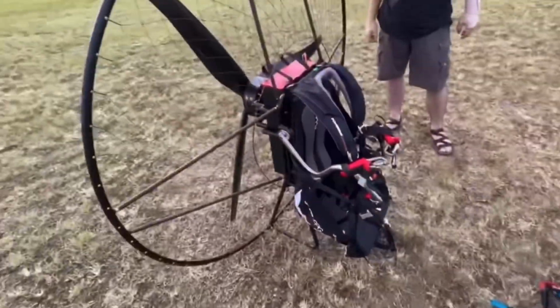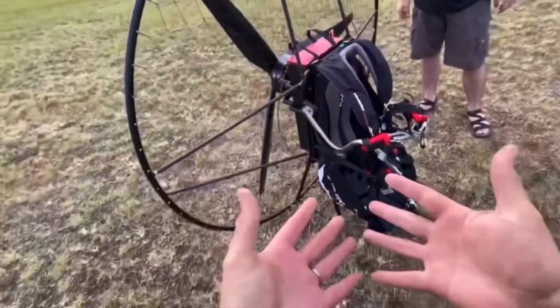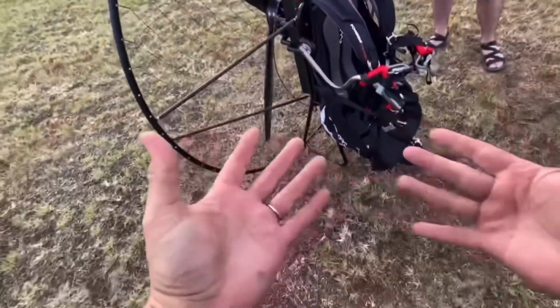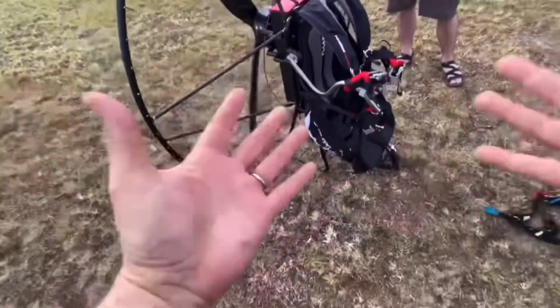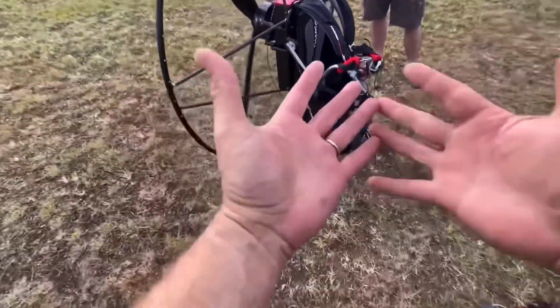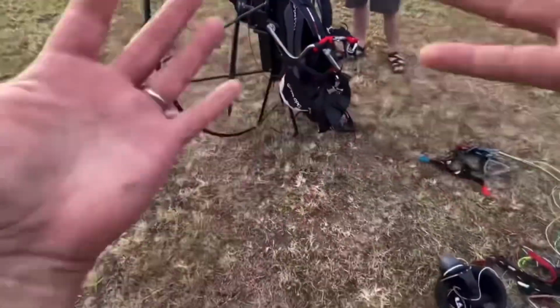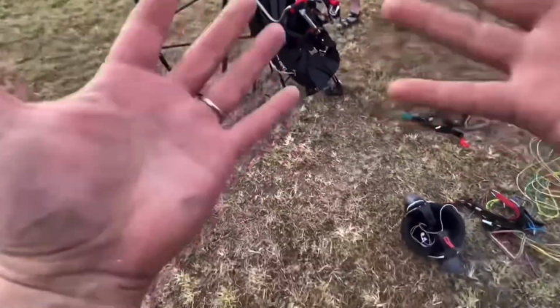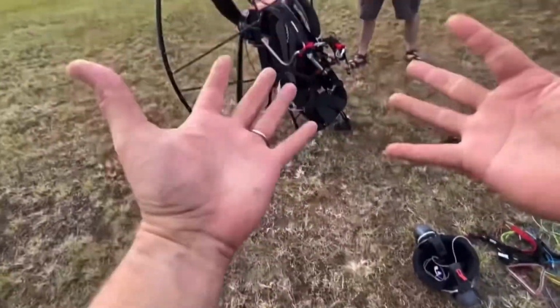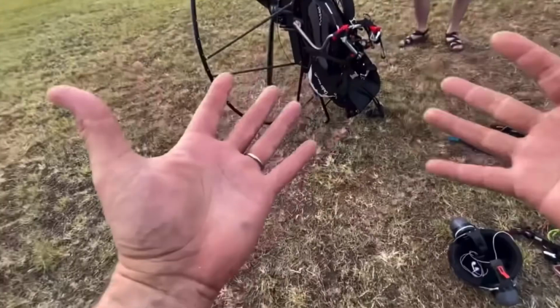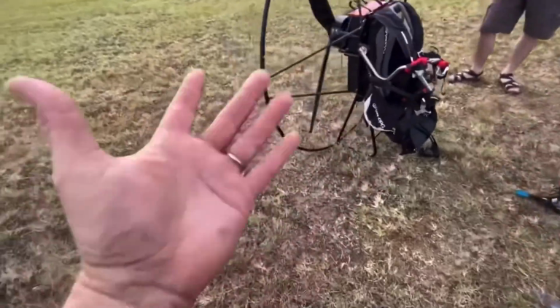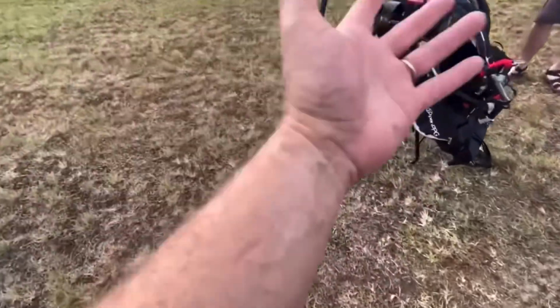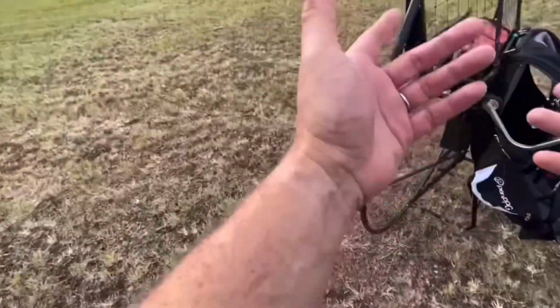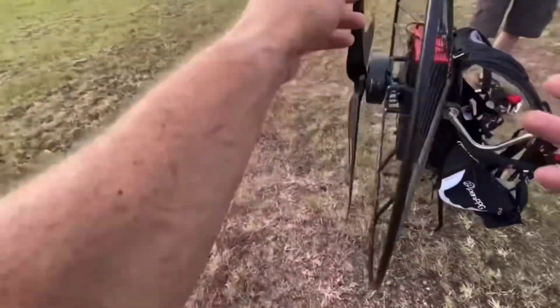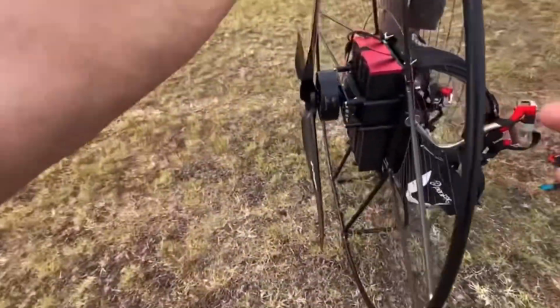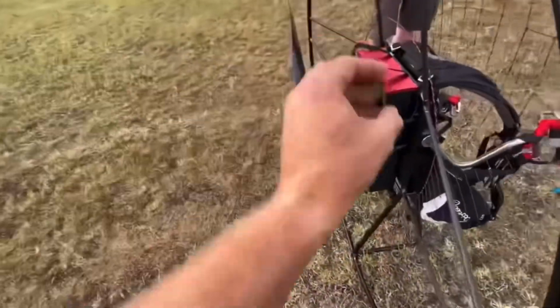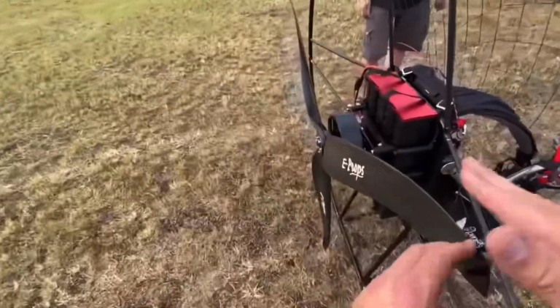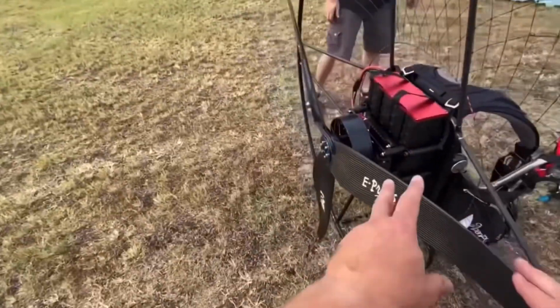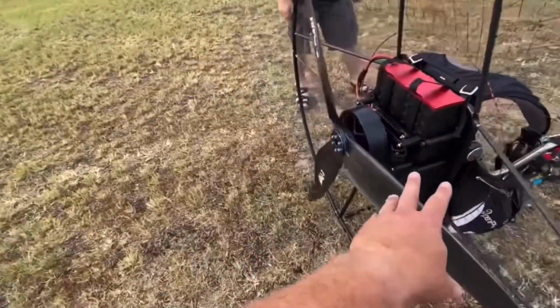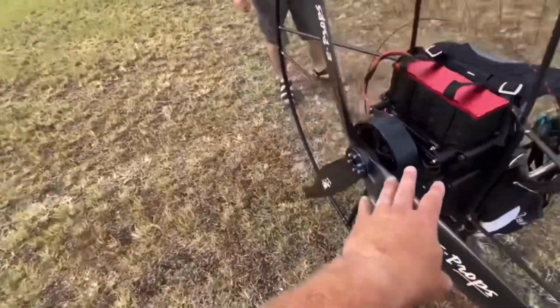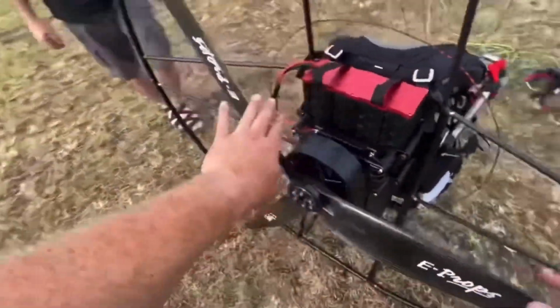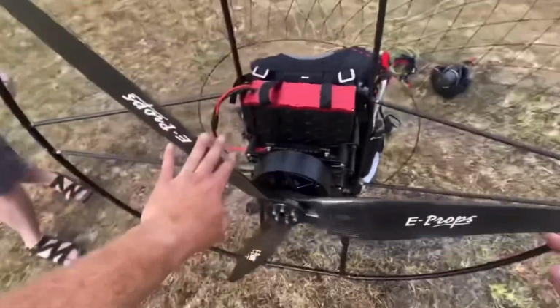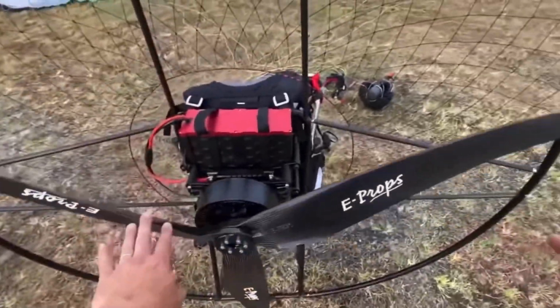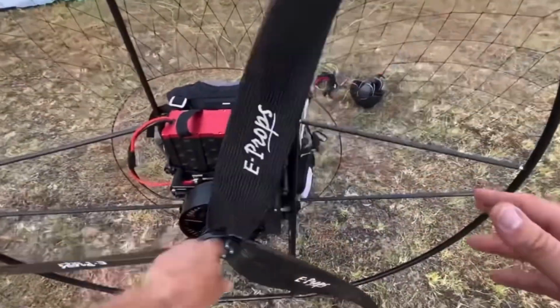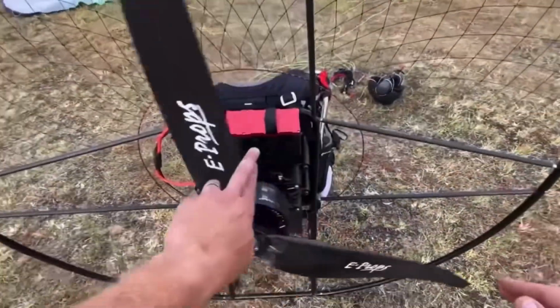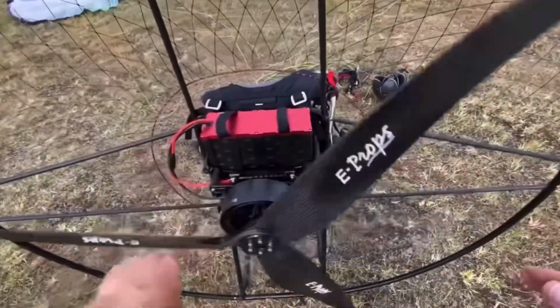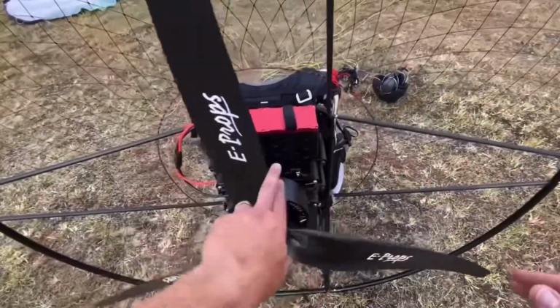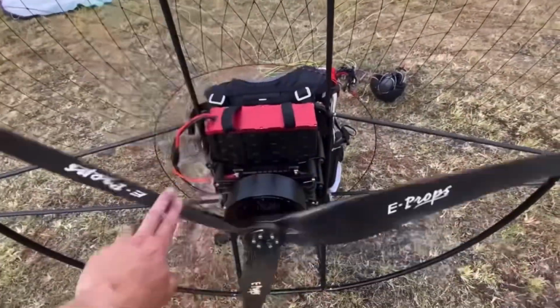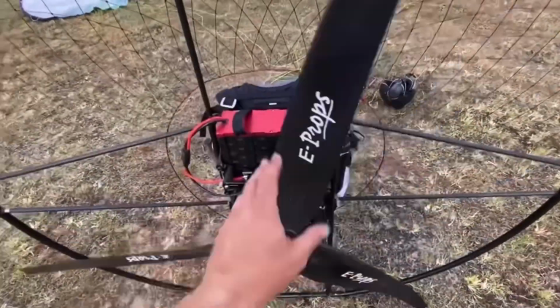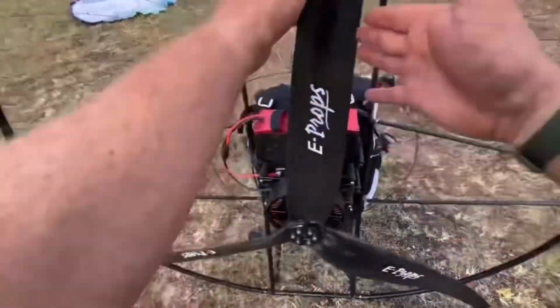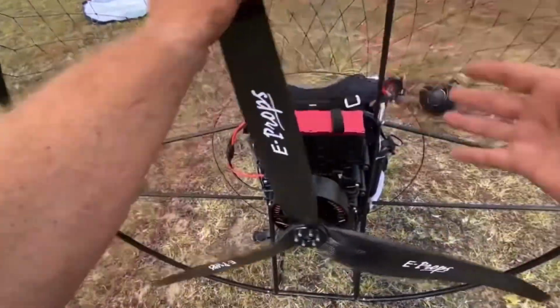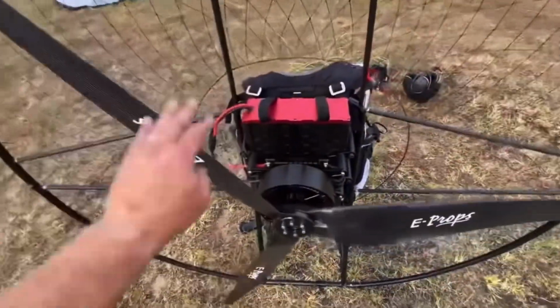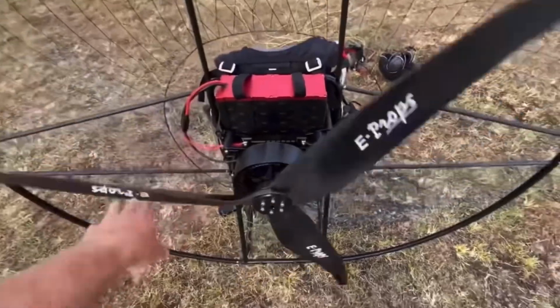Oh my God, the thrust on this thing has been amazing. I don't hear that weird womp womp womp noise that I hear with mine. I don't know if it's just the Mostar 185 with my 130 E-Prop, but your 140 sounds amazing.